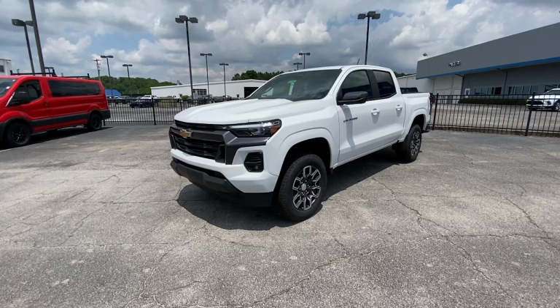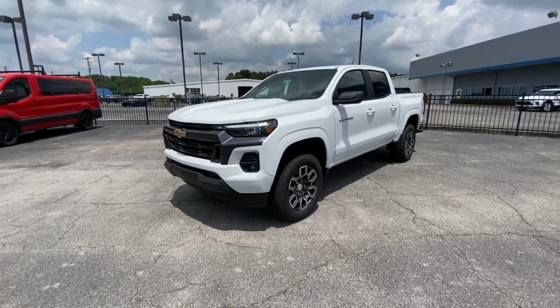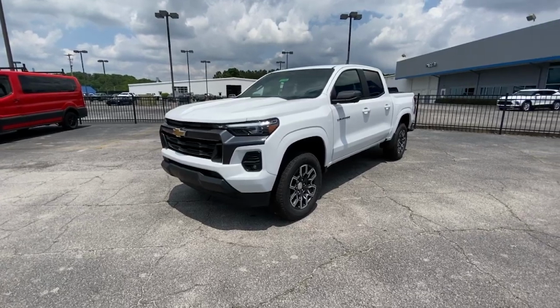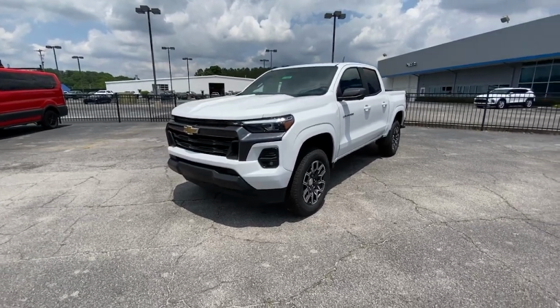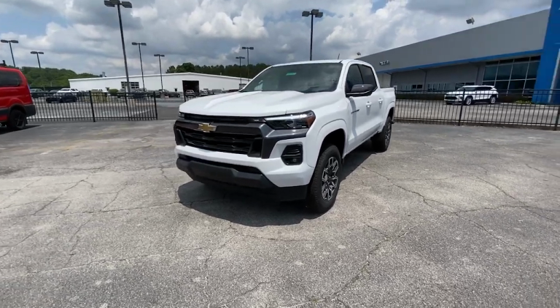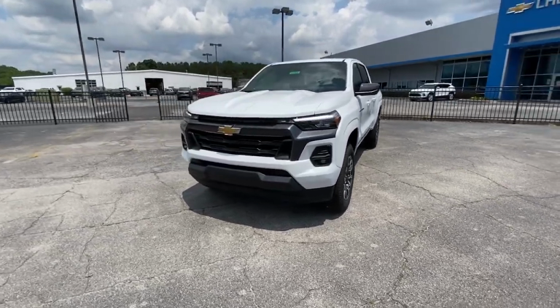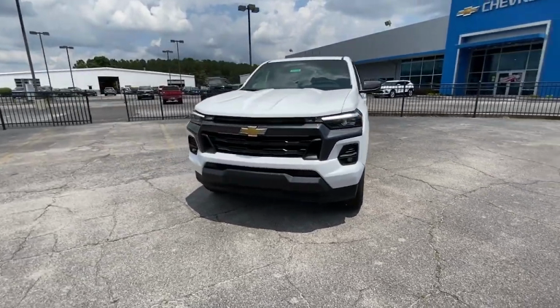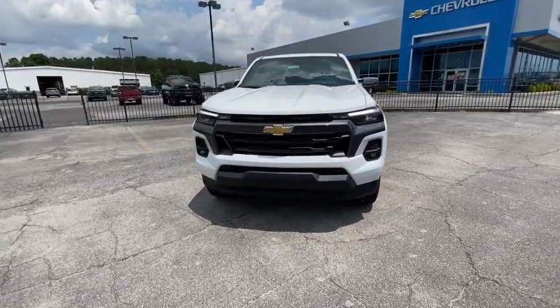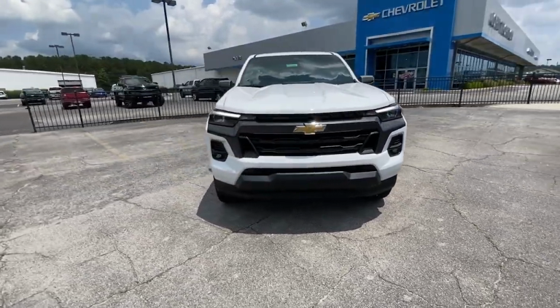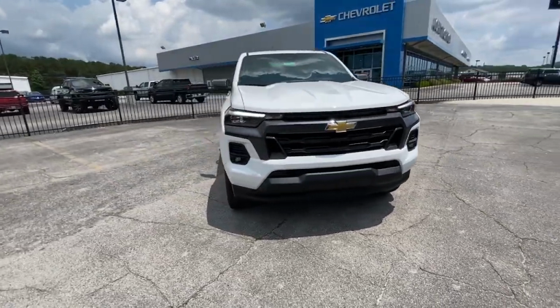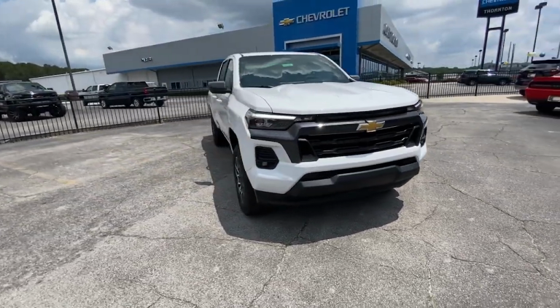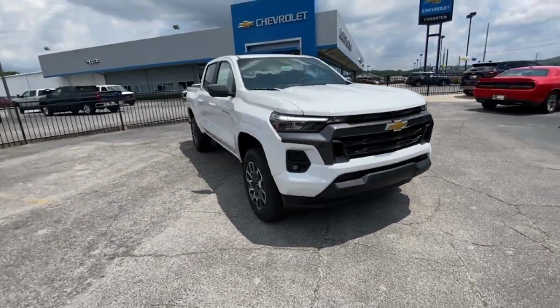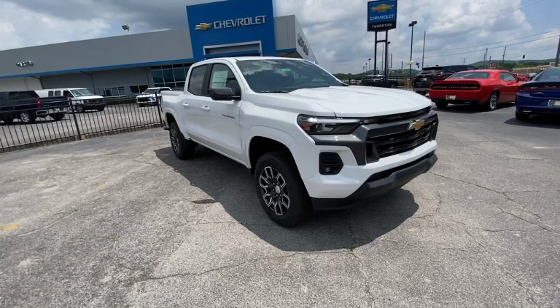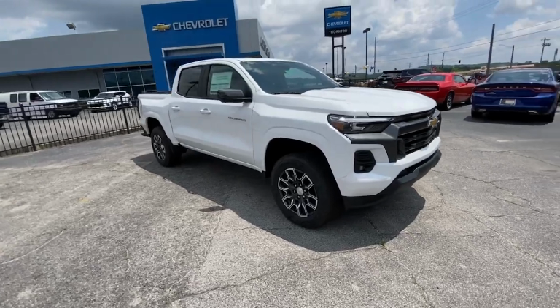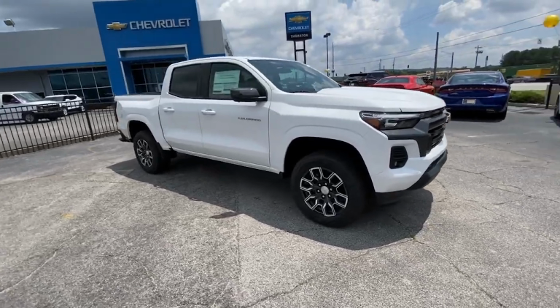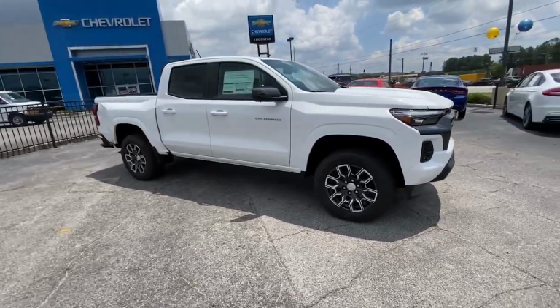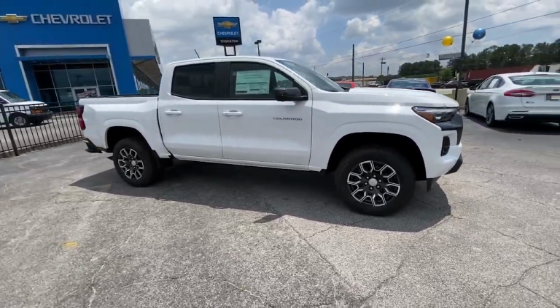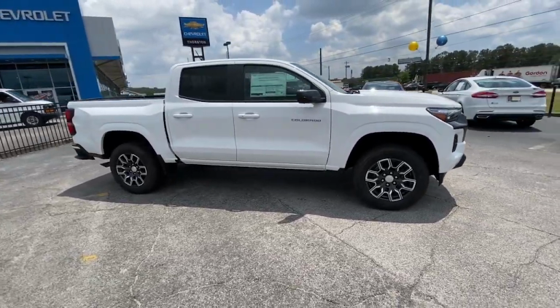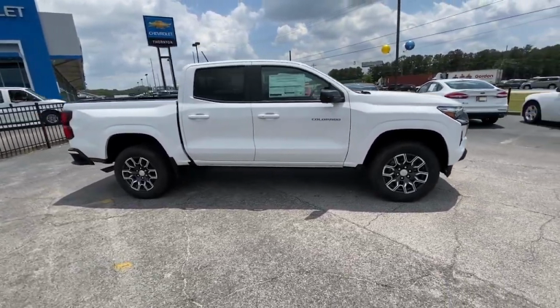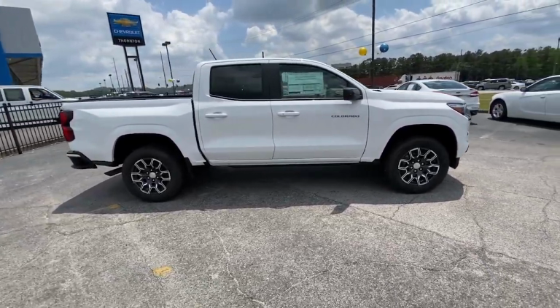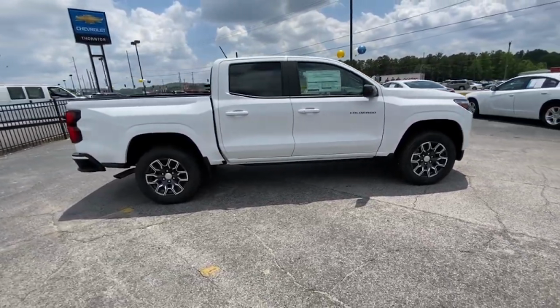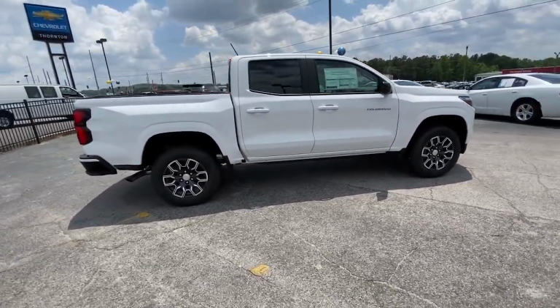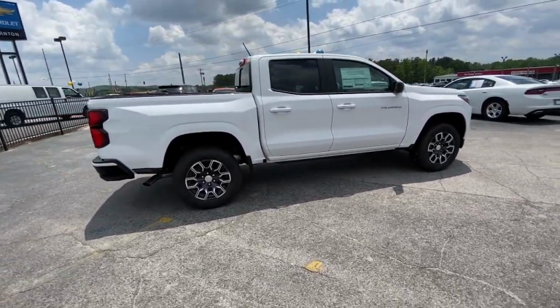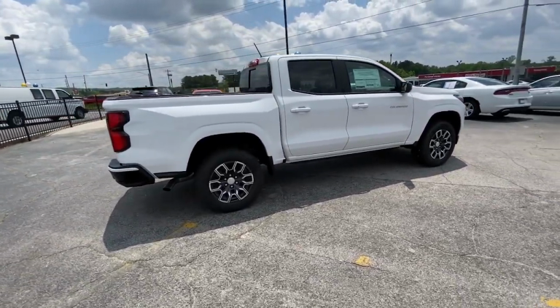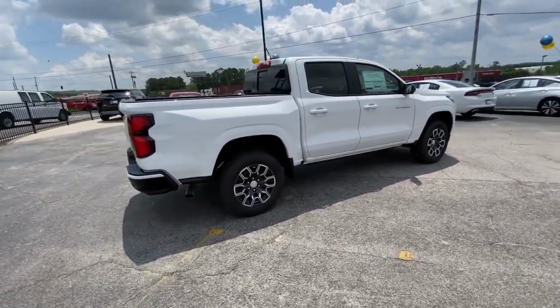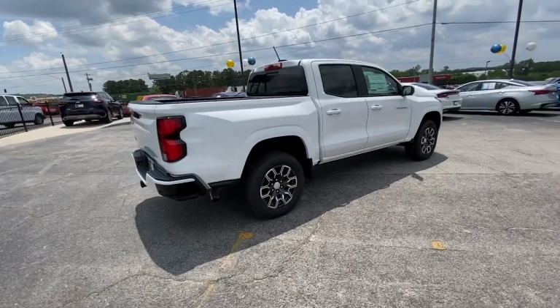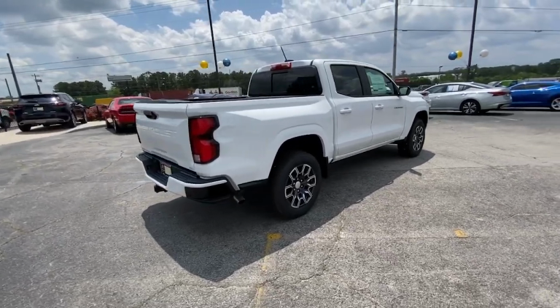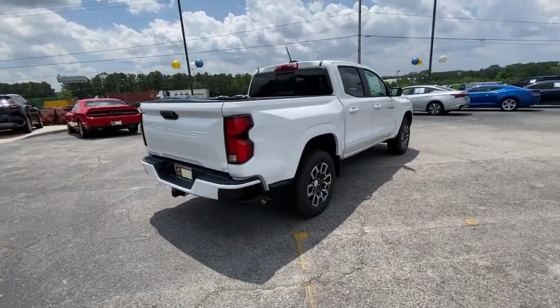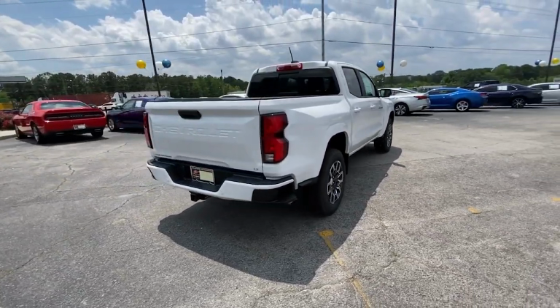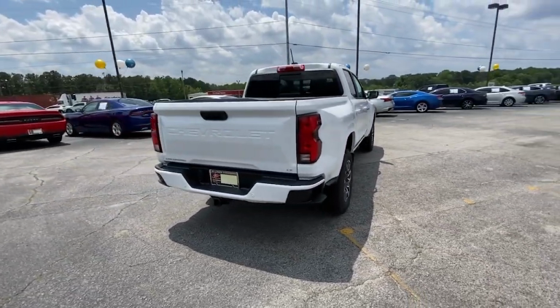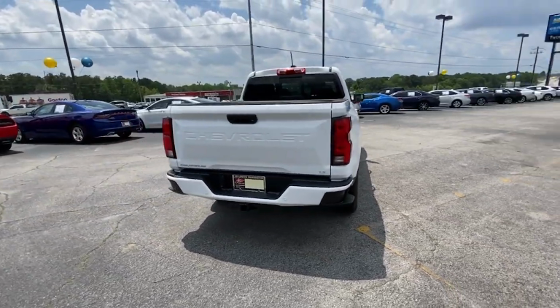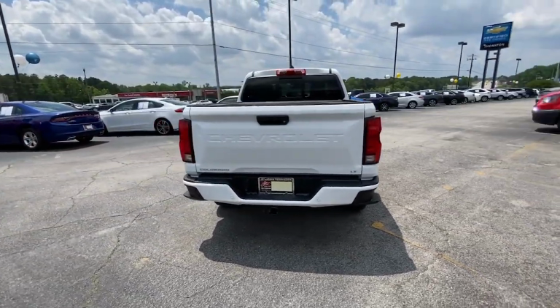Enjoy the view of this 2023 Chevrolet Colorado. The Colorado delivers the power you need to get the job done, the comfort and amenities you want, and the fuel efficiency that just makes sense in today's world.